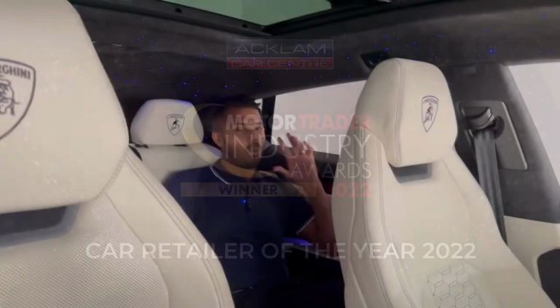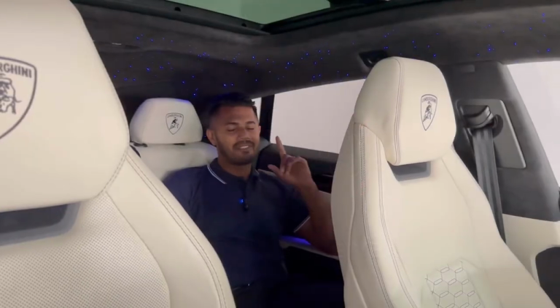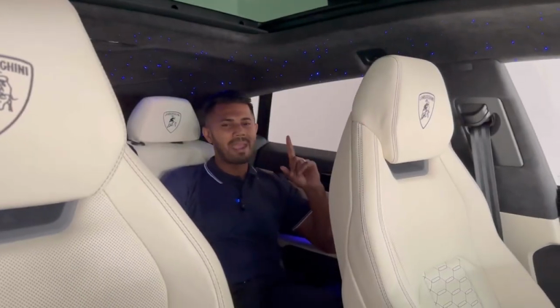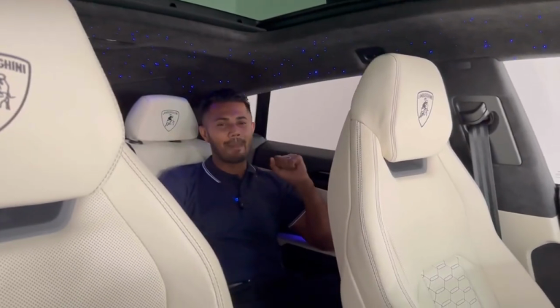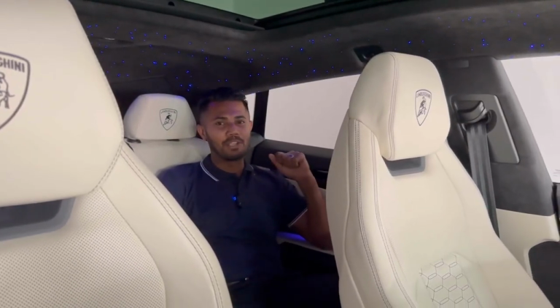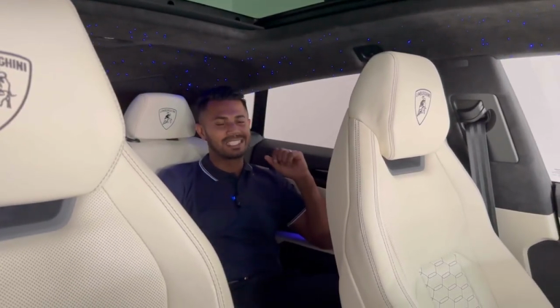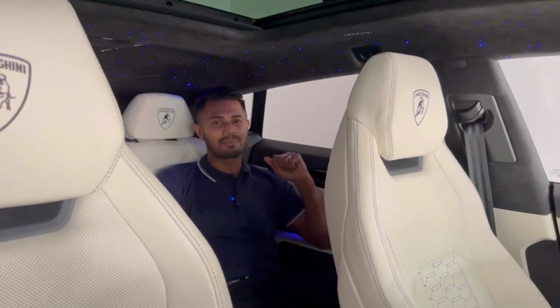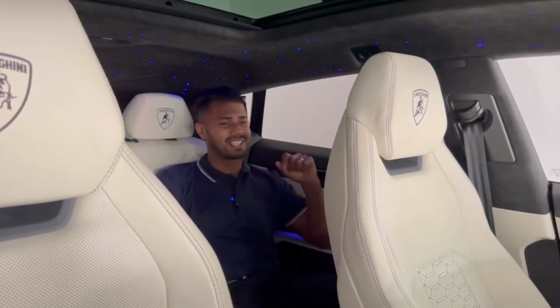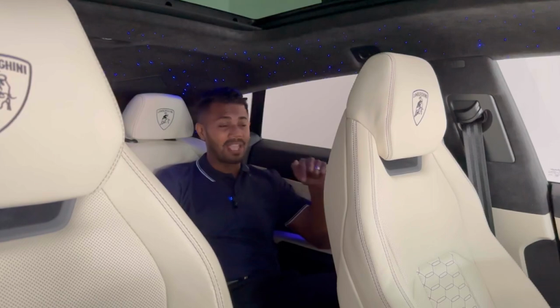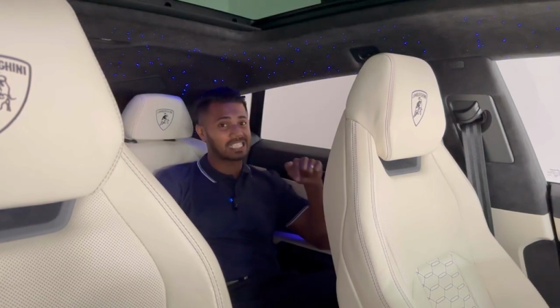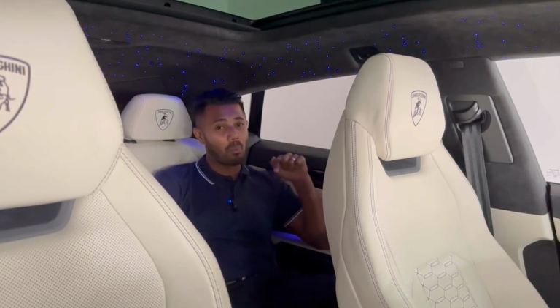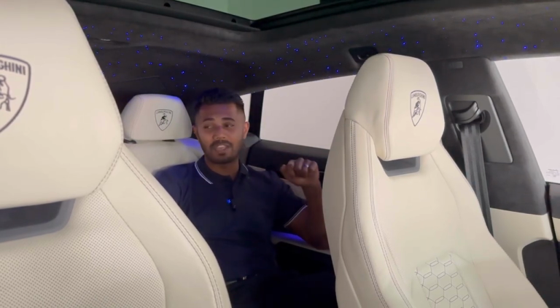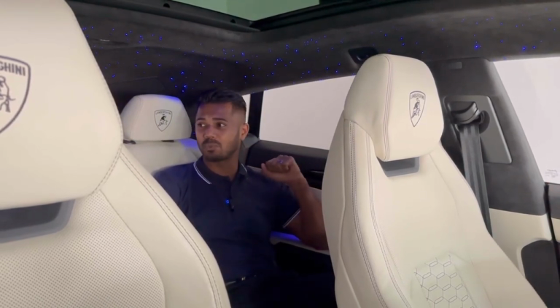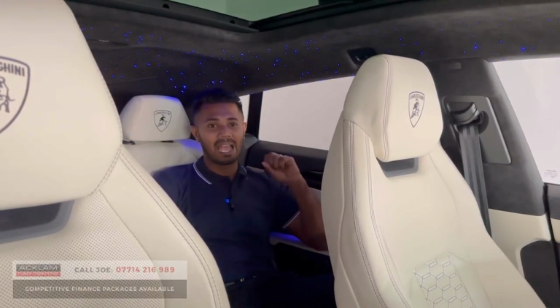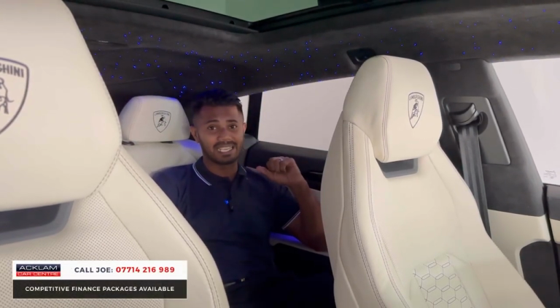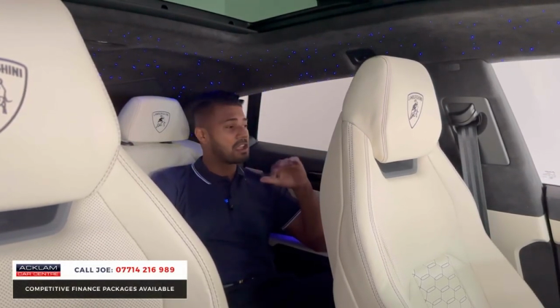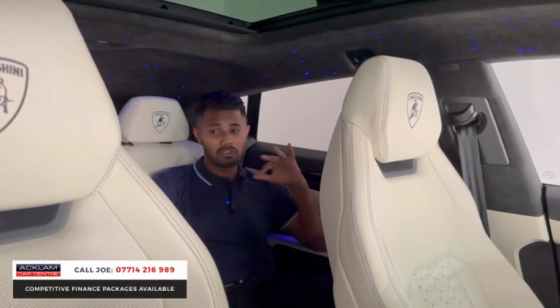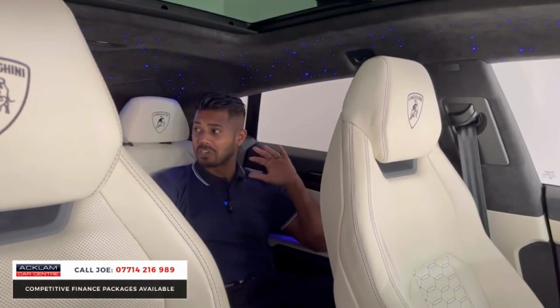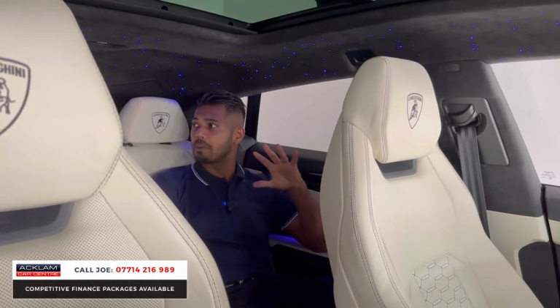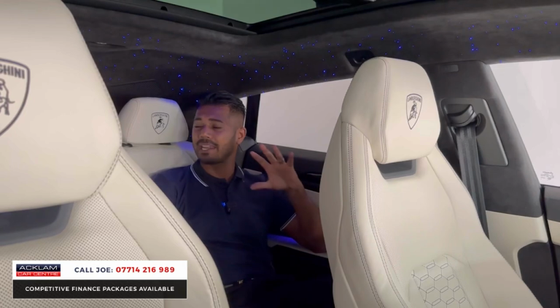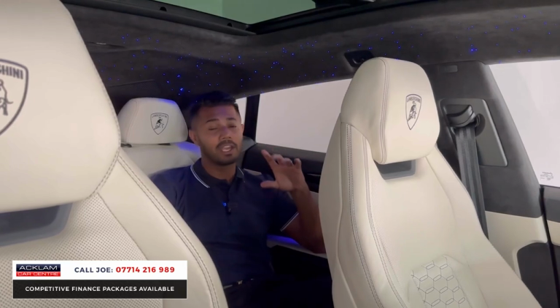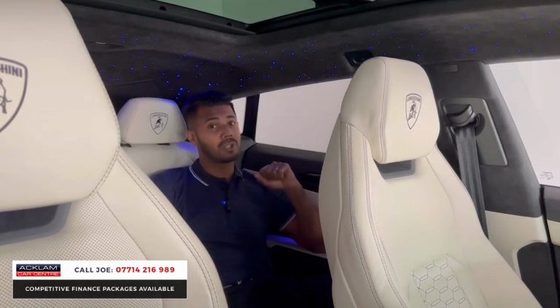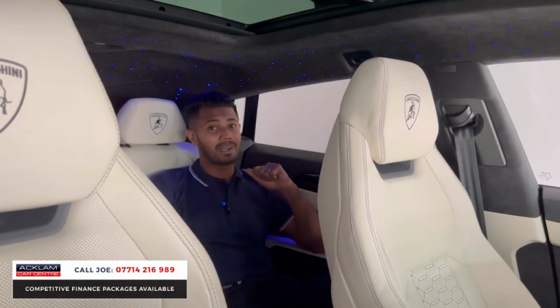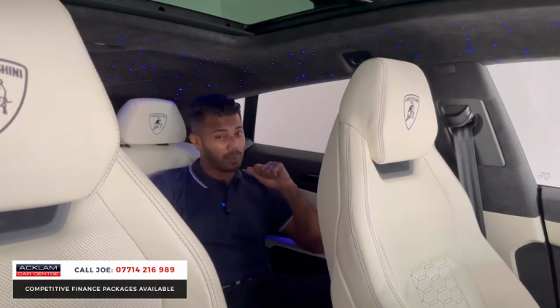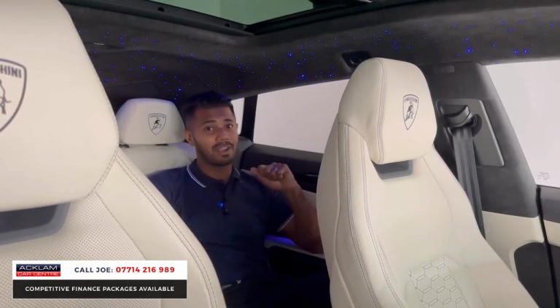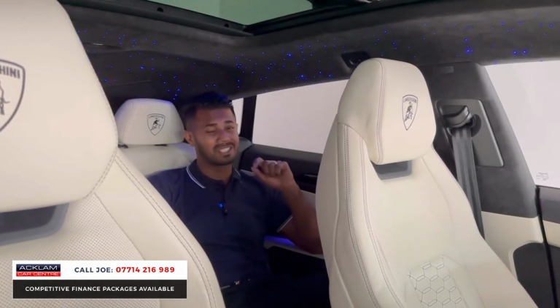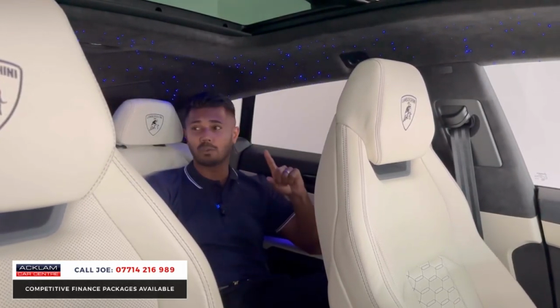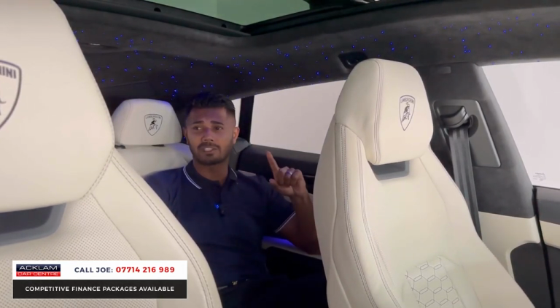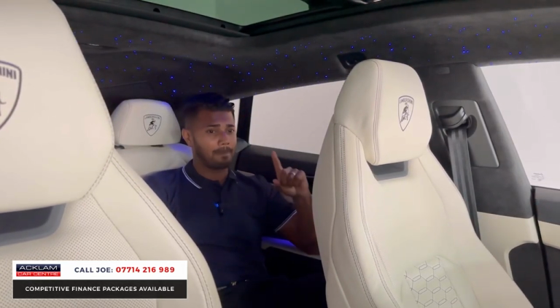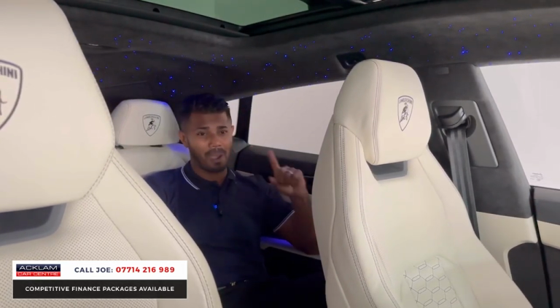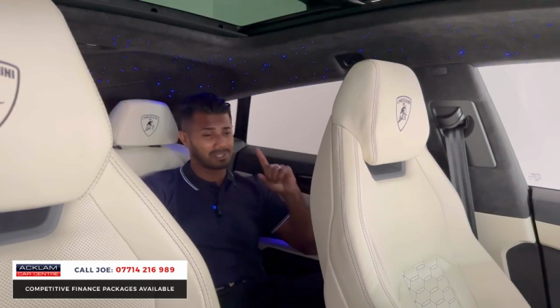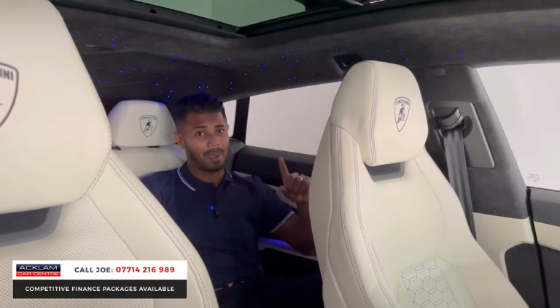We have had many Lamborghini Uruses in Akram Car Centre. This has to be one of the best ones I've ever seen — in the Grigio Keras metallic grey, 2023, 23 registration, 6,000 miles. Absolute powerhouse. This is a weapon.